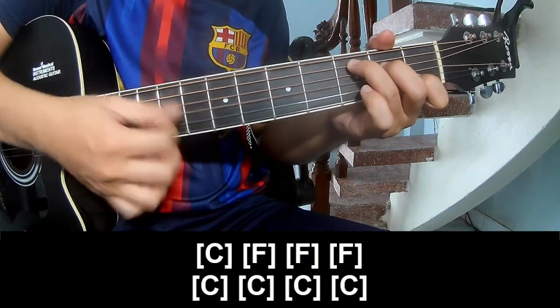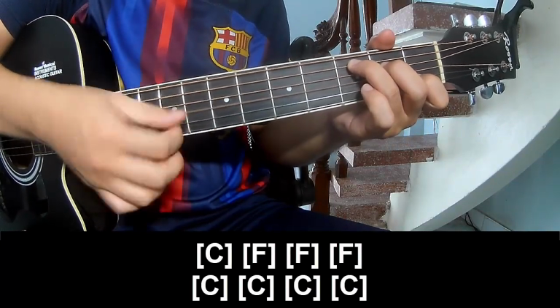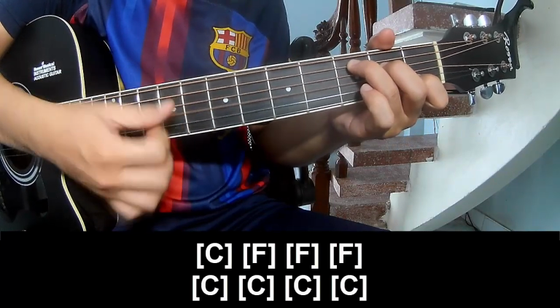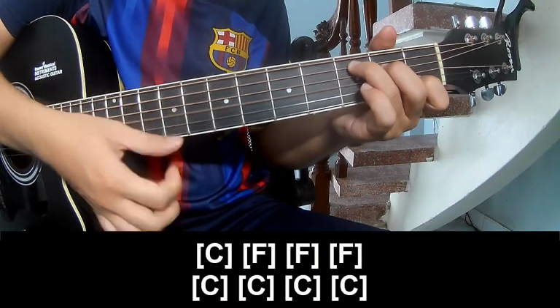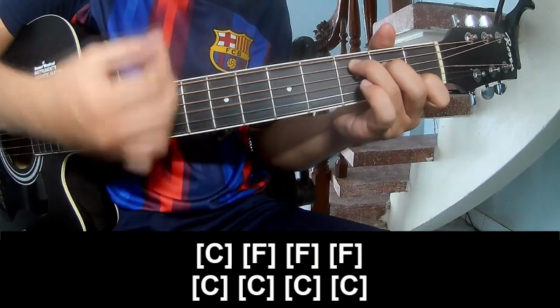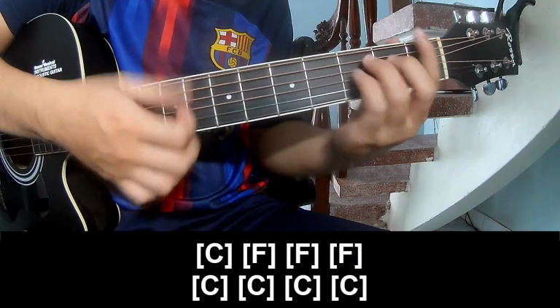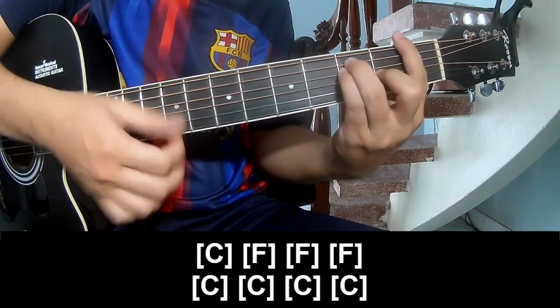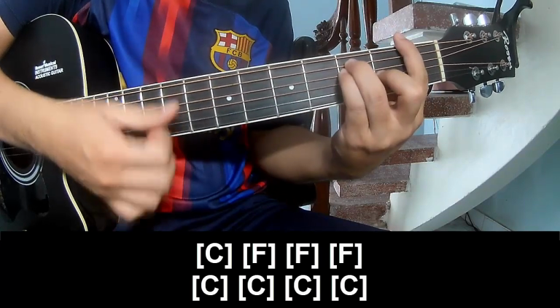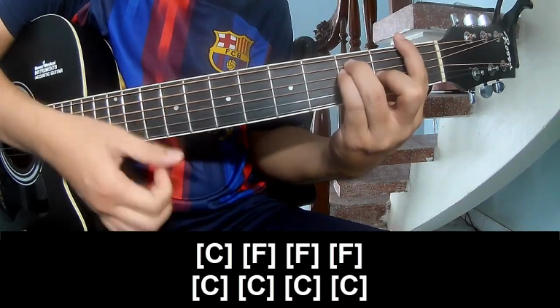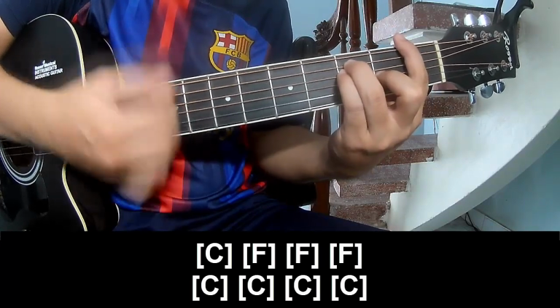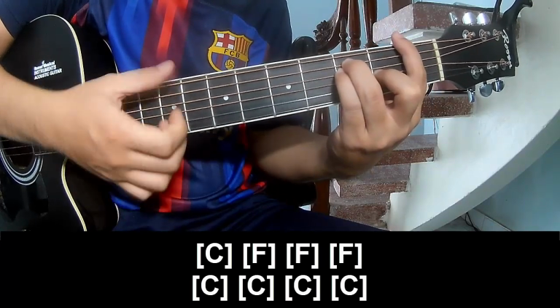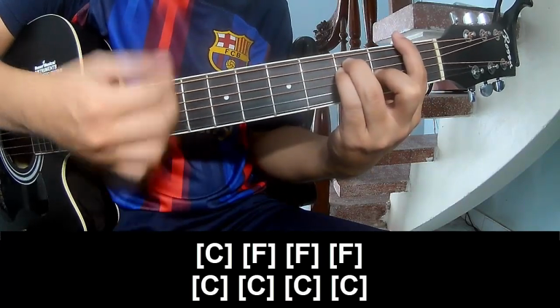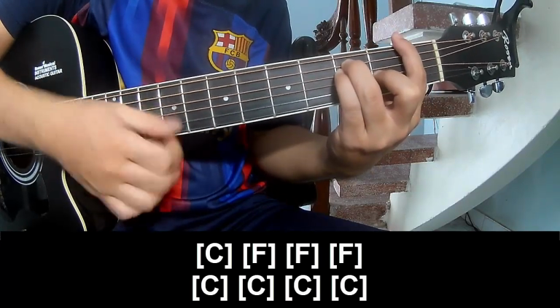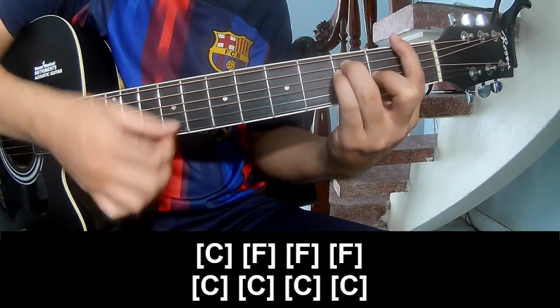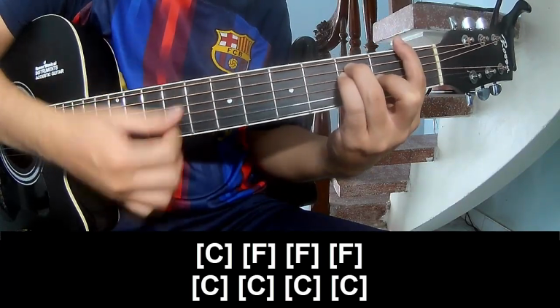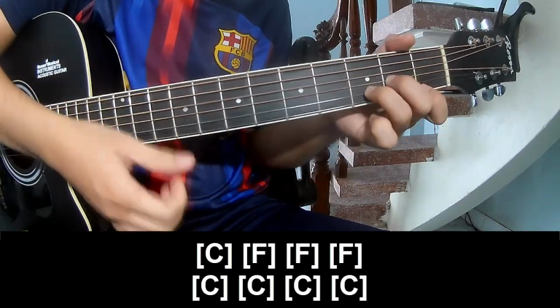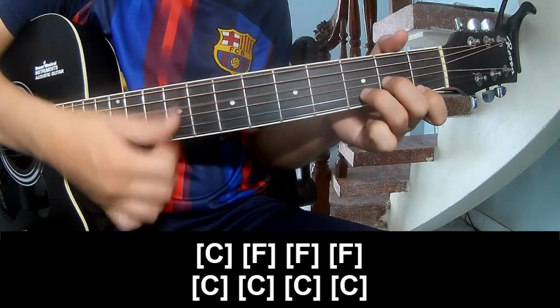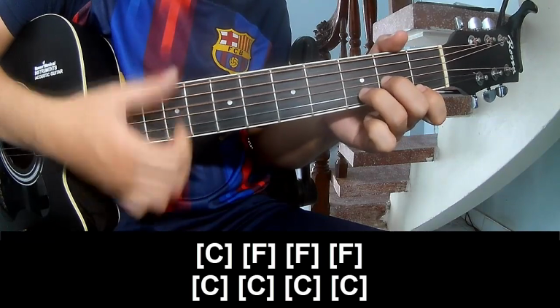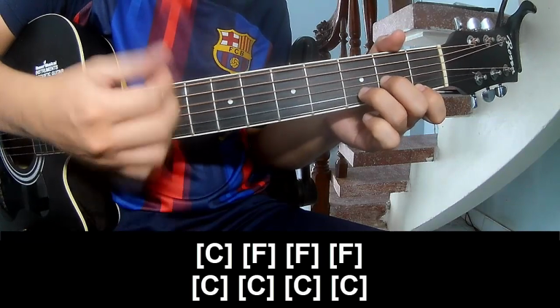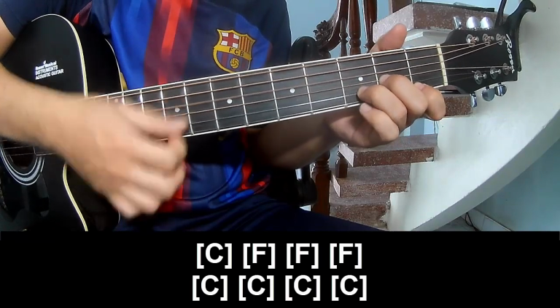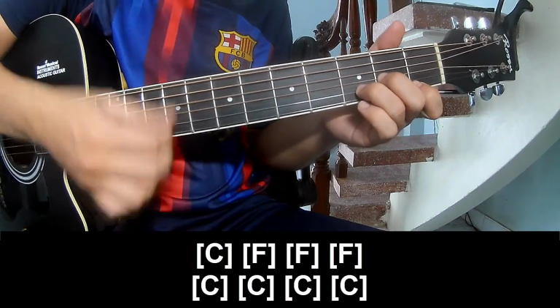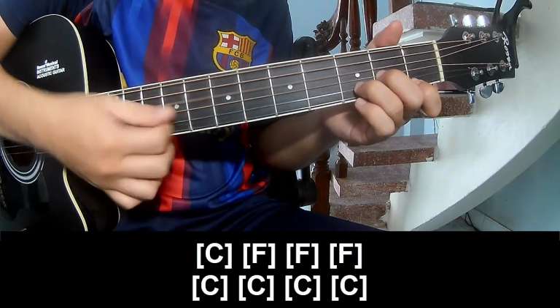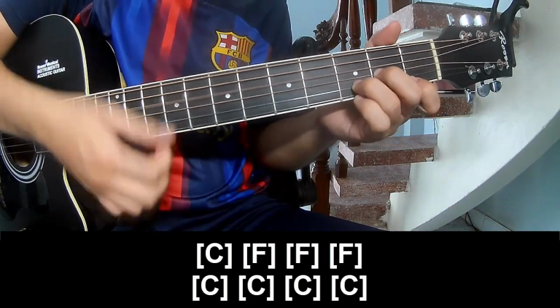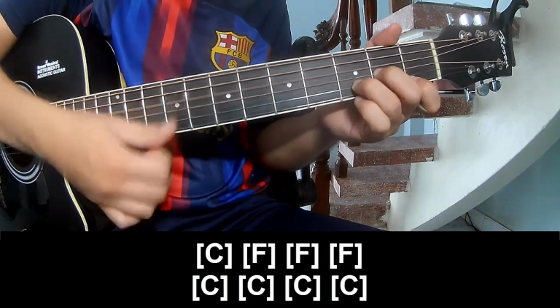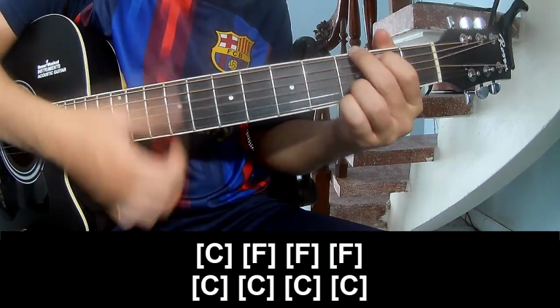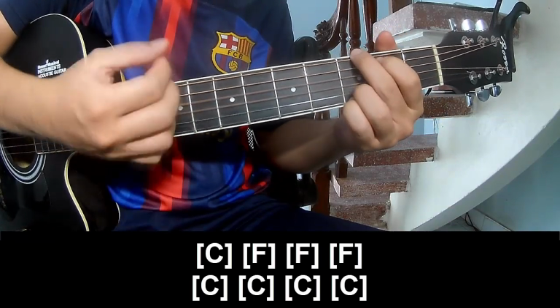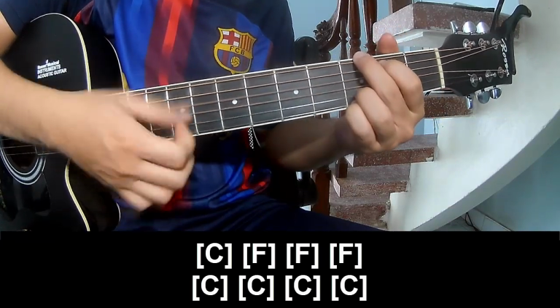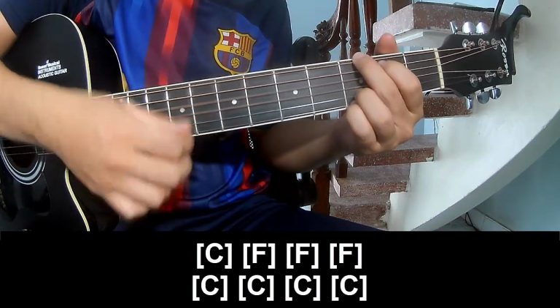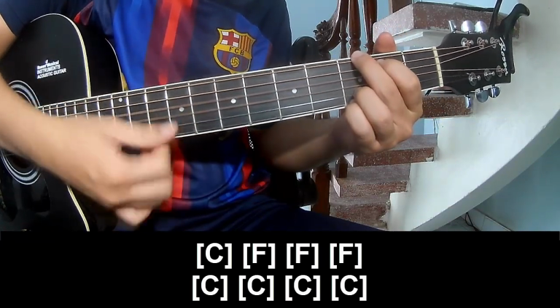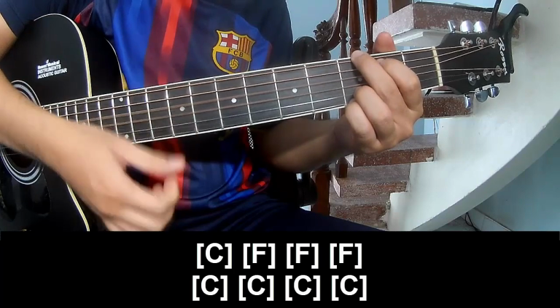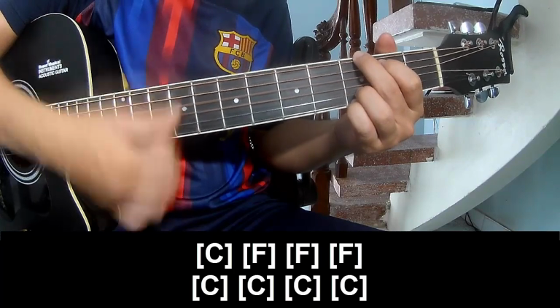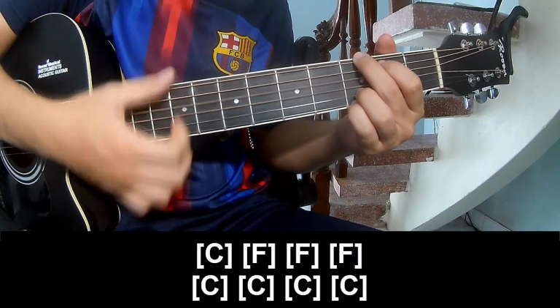Count 1 2 3 4 for C, then Dm: 1 2 3 4, then G: 1 2 3 4.